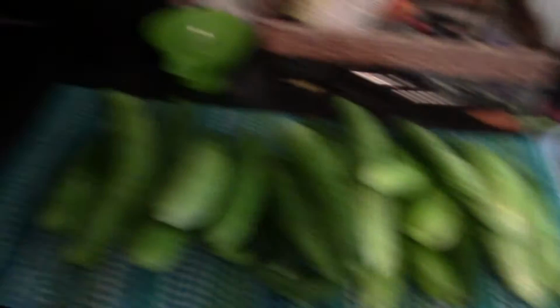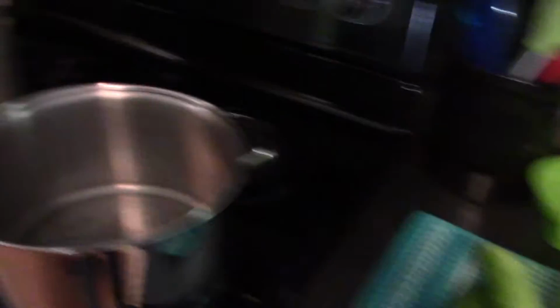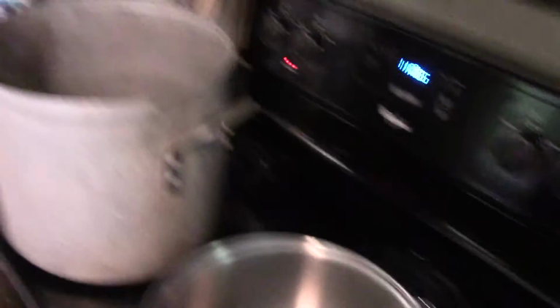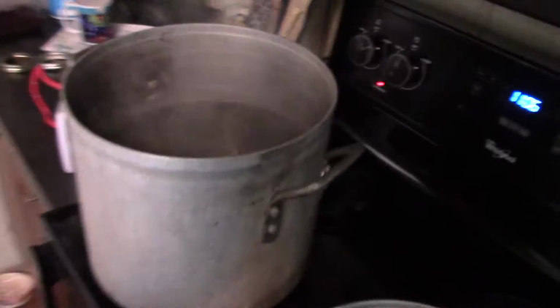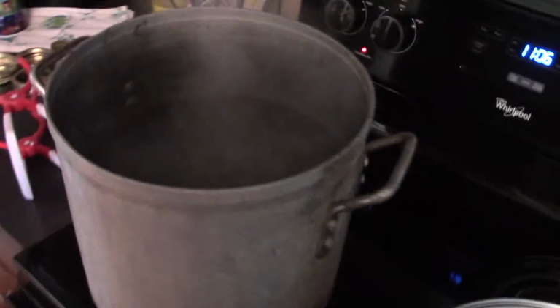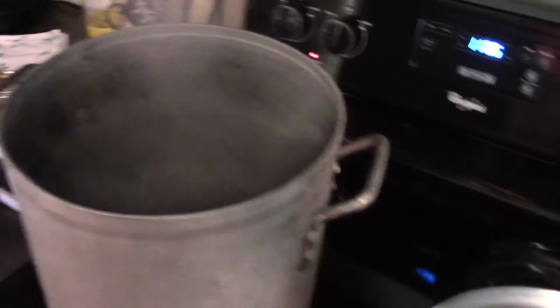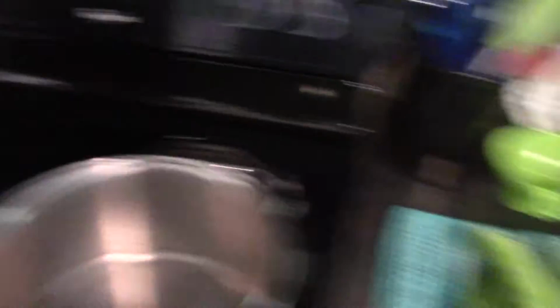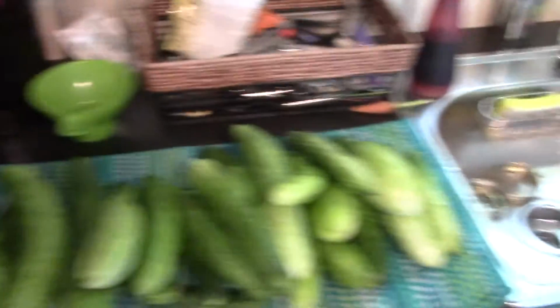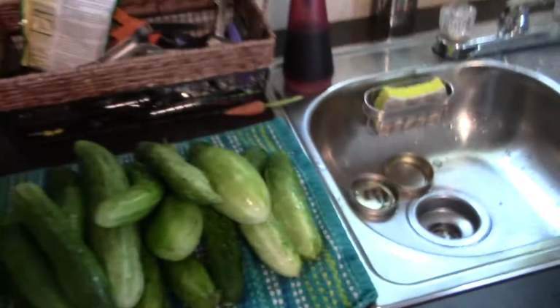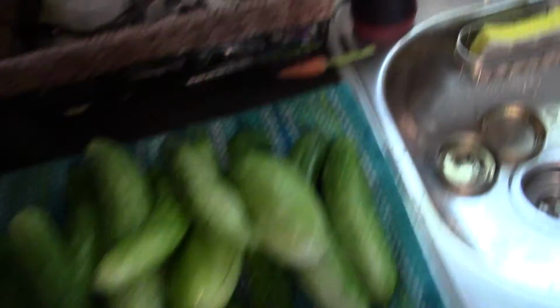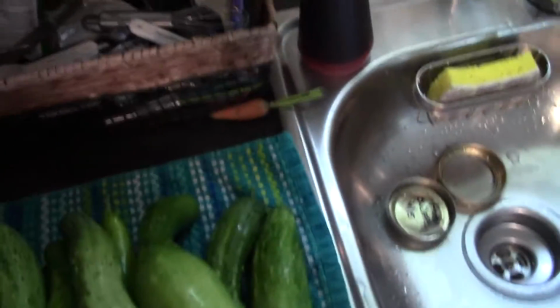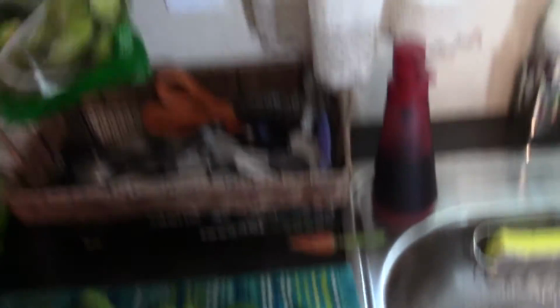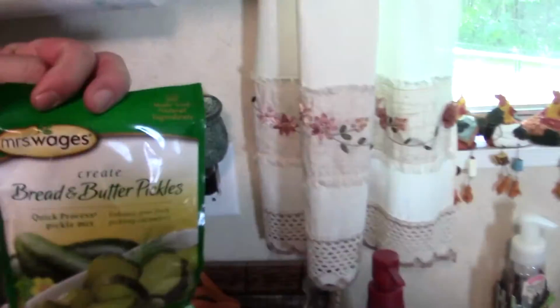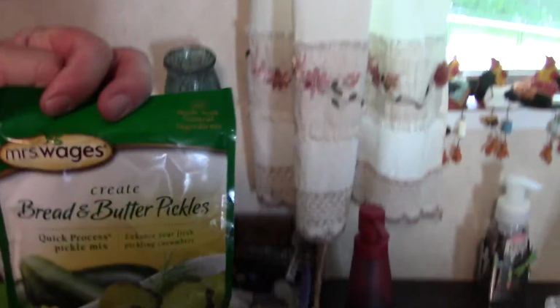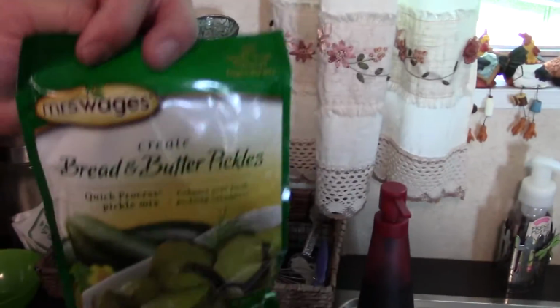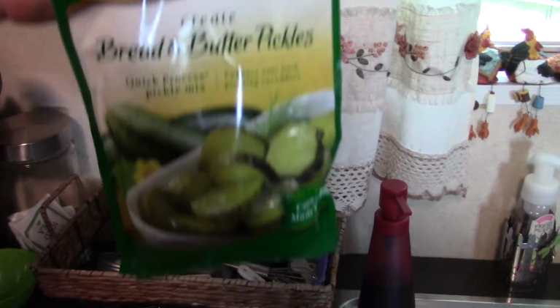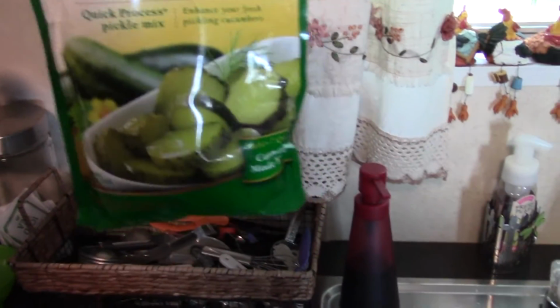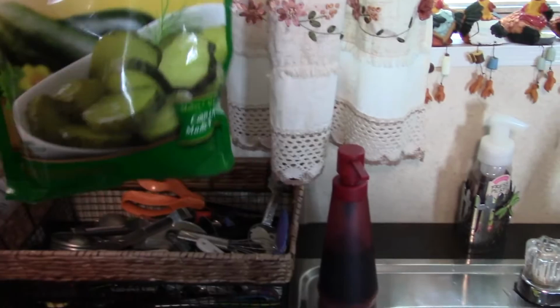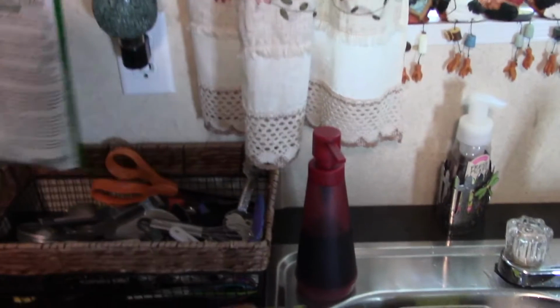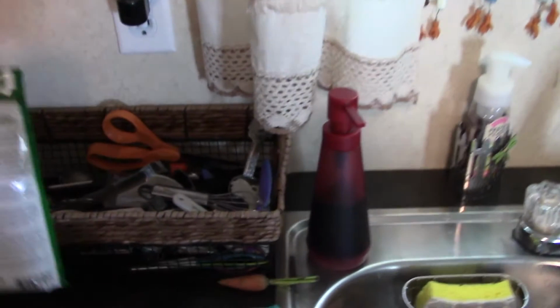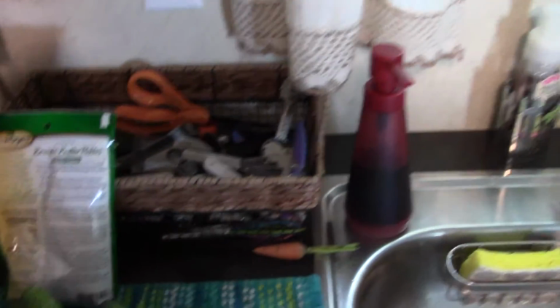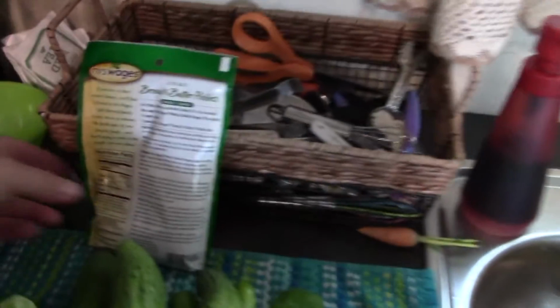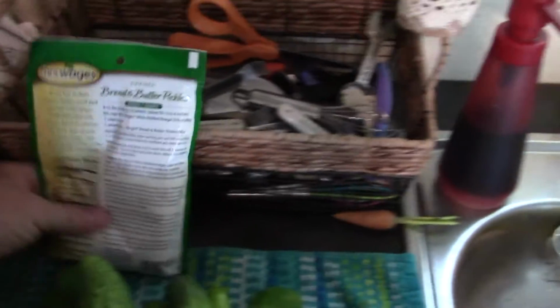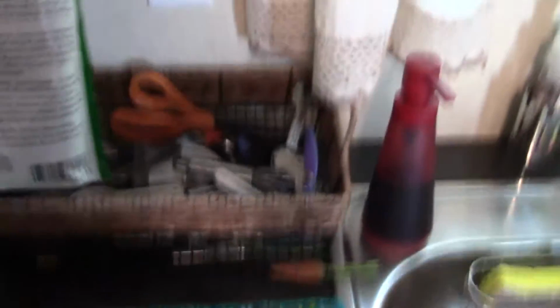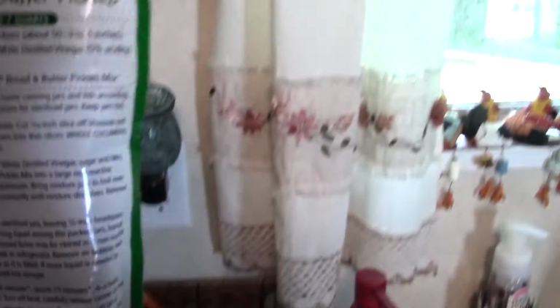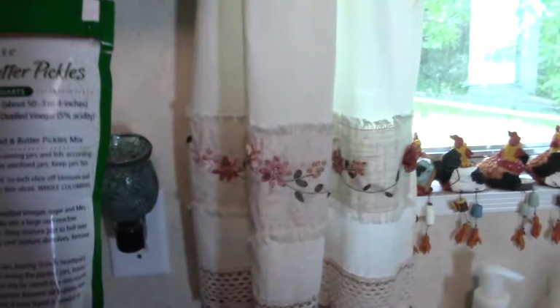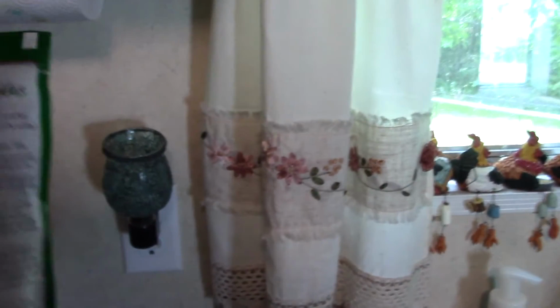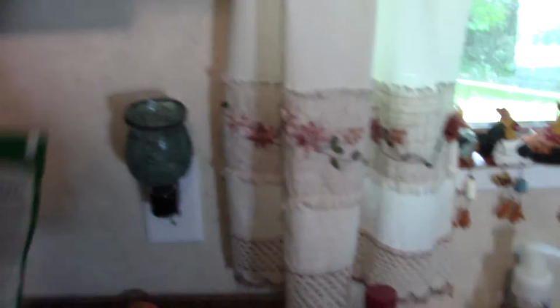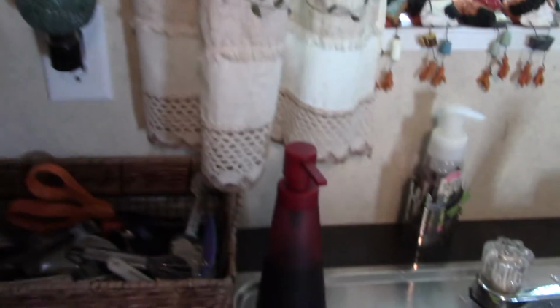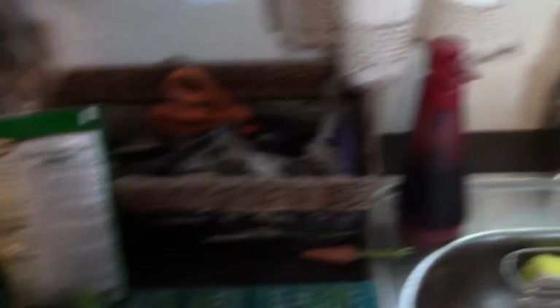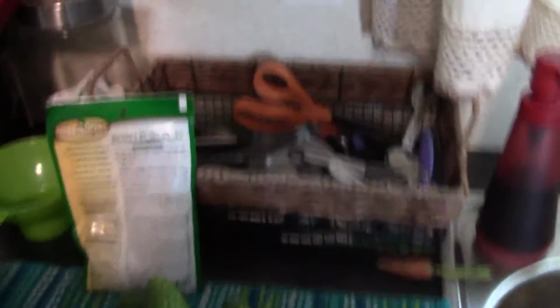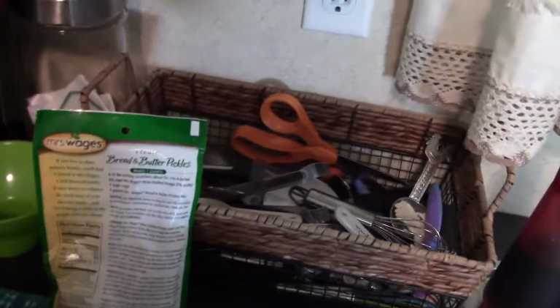We're getting ready to do our second batch of sweet pickles. We do those a lot because we eat them a lot. We're going to do hot and sweet ones, using the Mrs. Wages recipe. It's on the back.